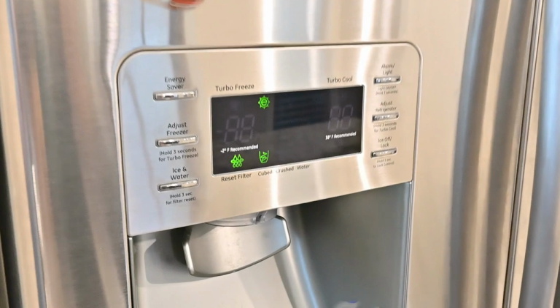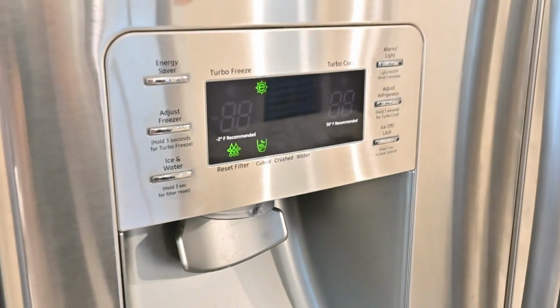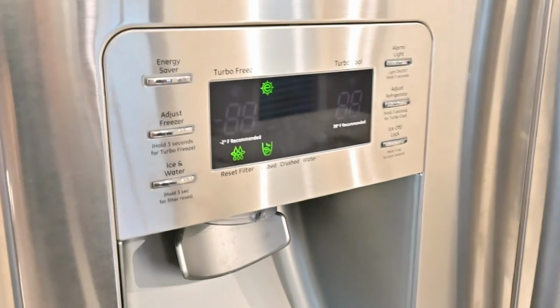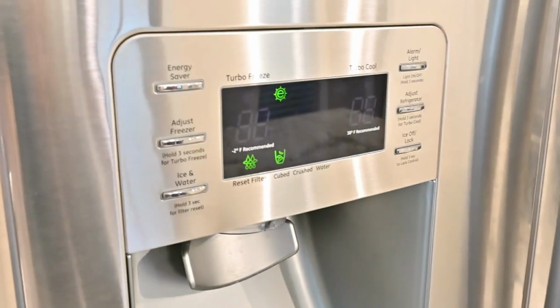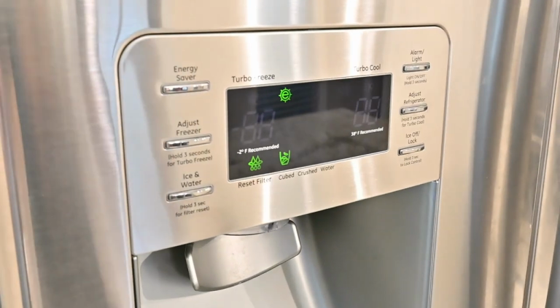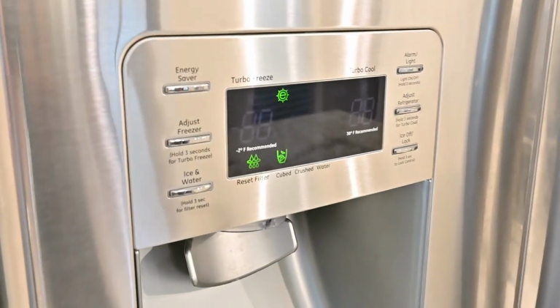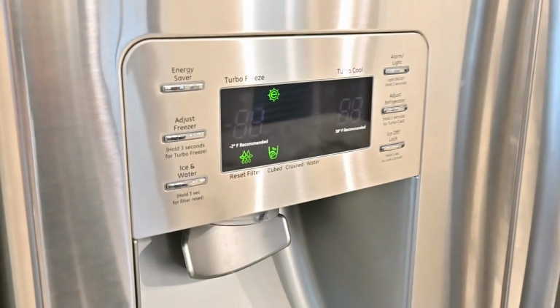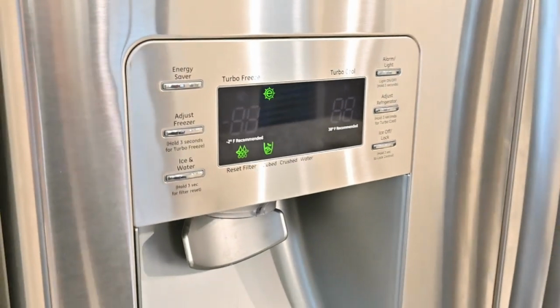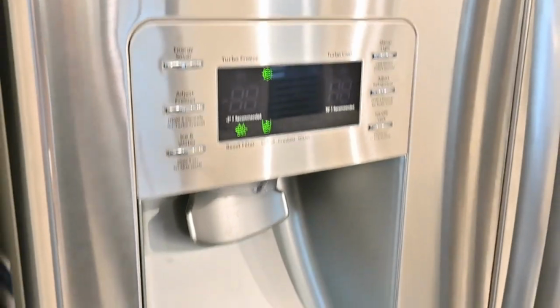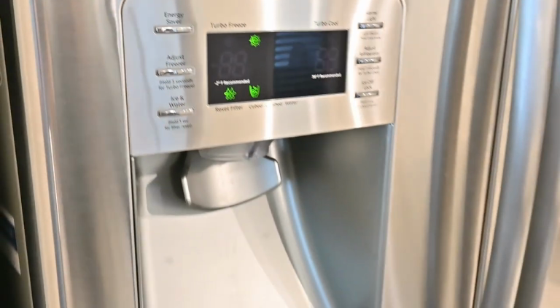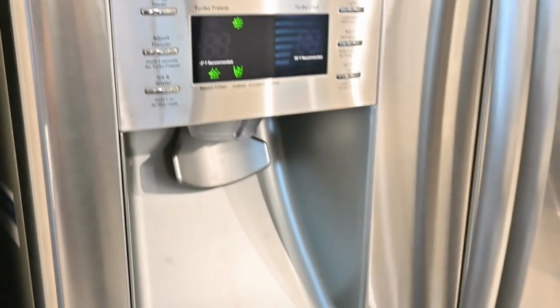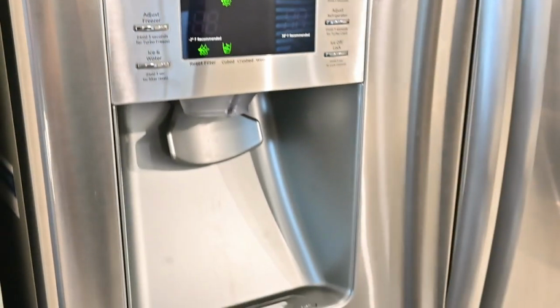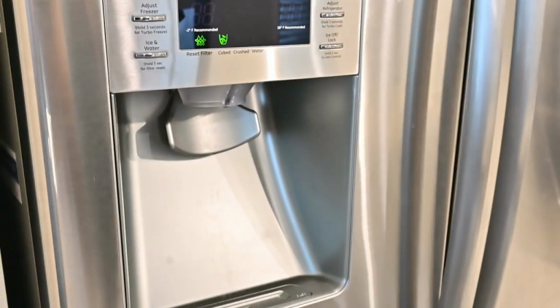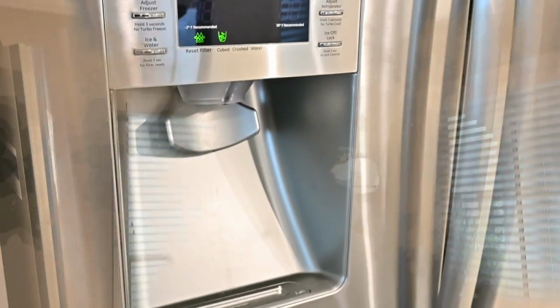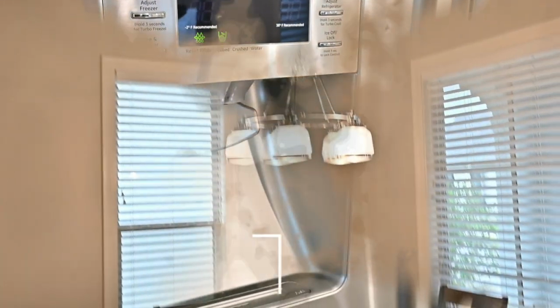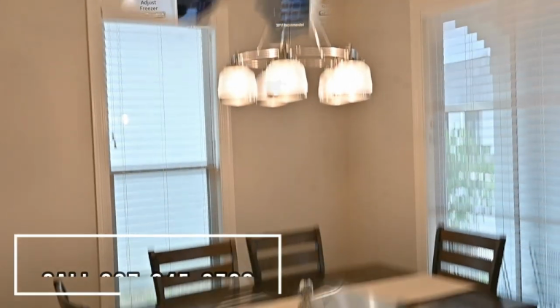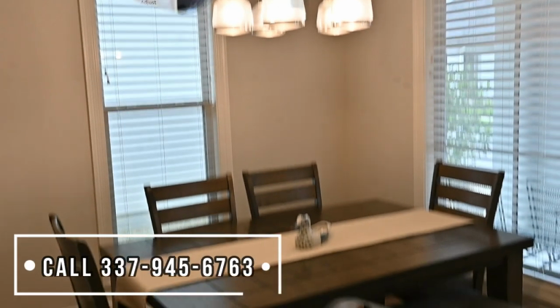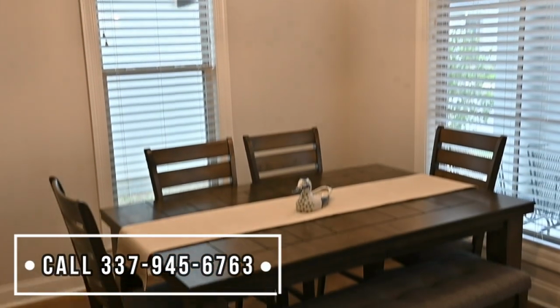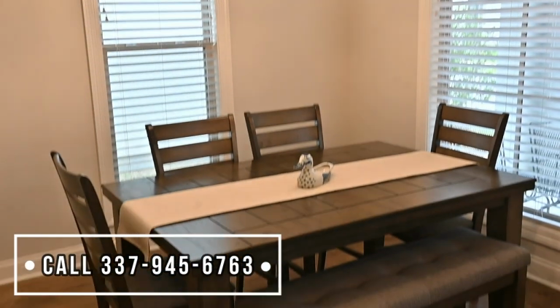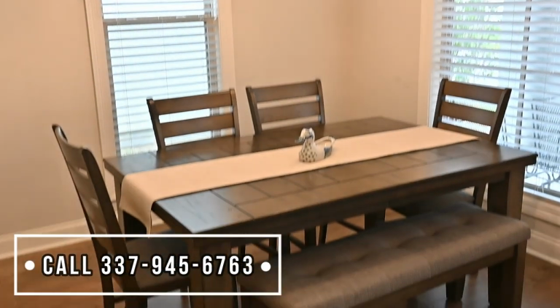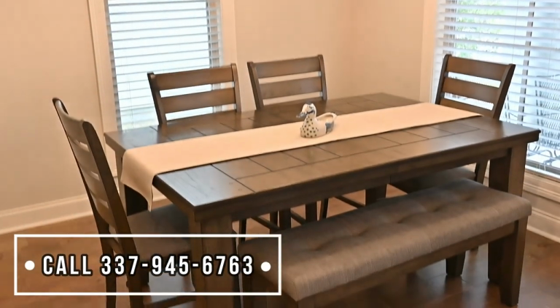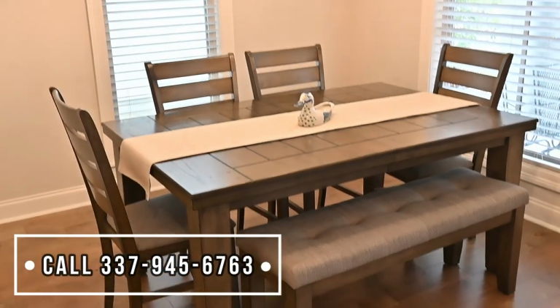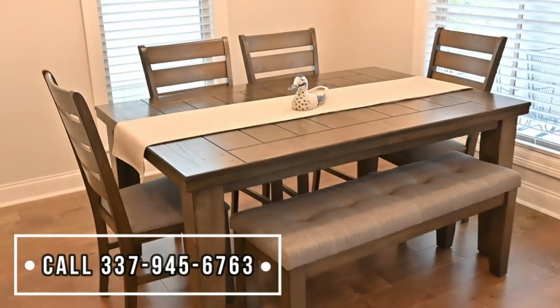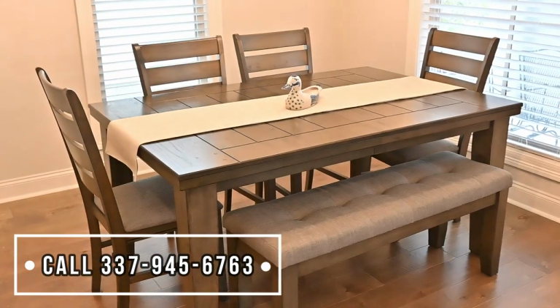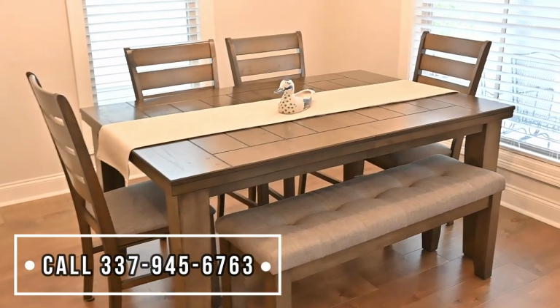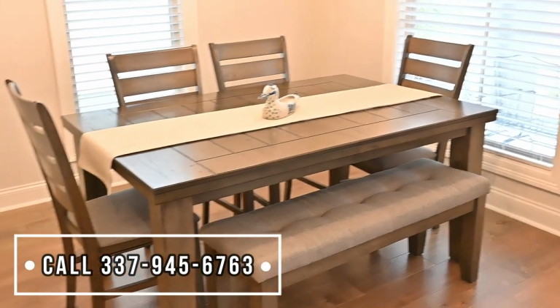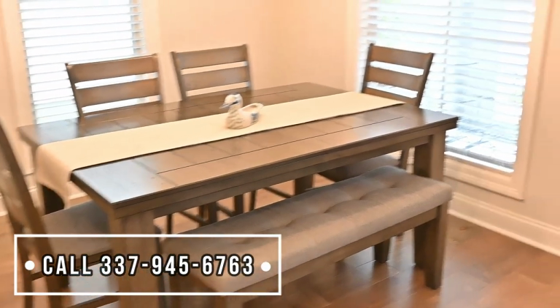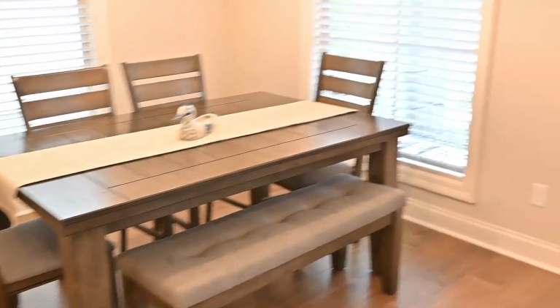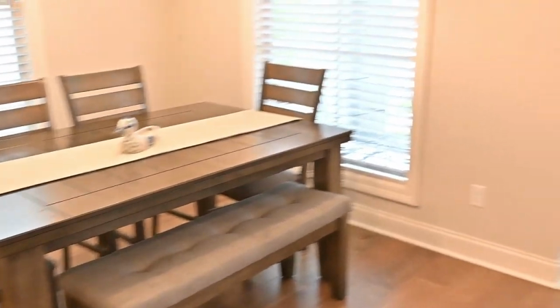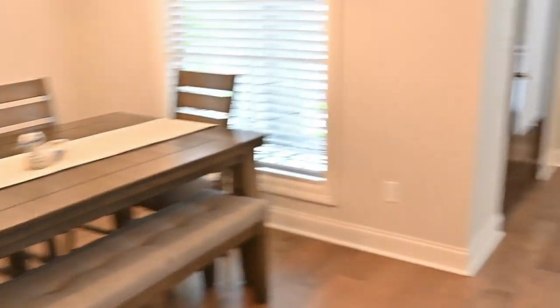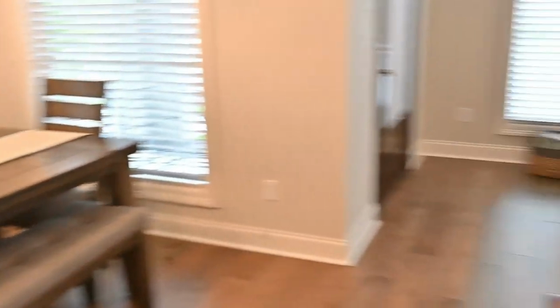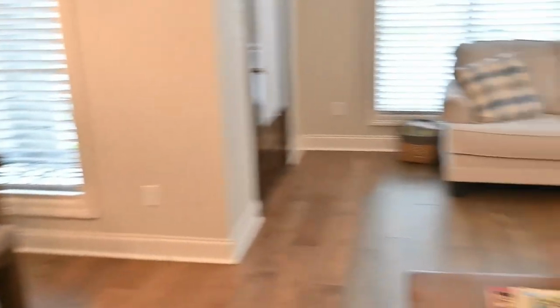Yes, the fridge does have ice. Spacious dining area with lots of natural light overlooking the front patio.